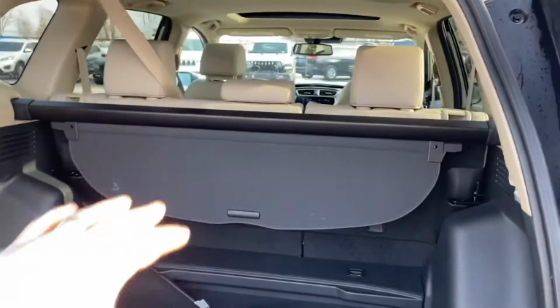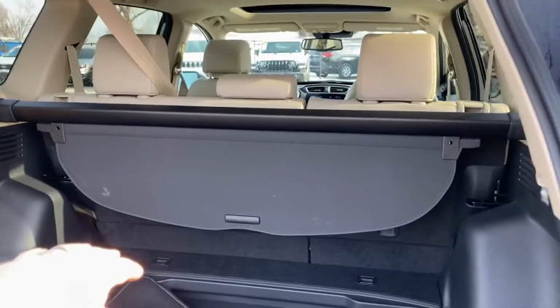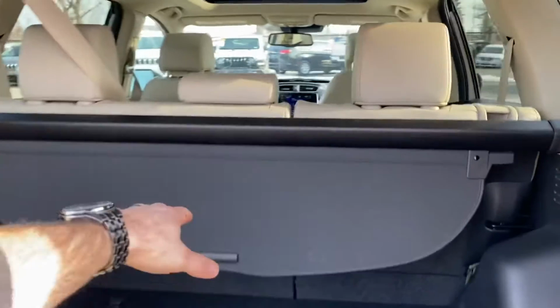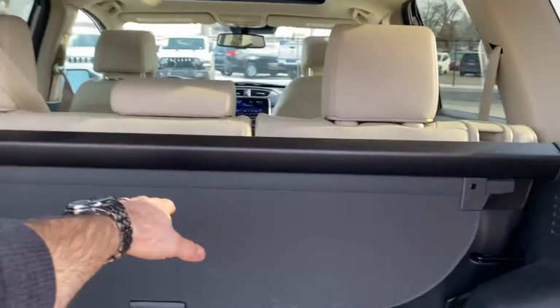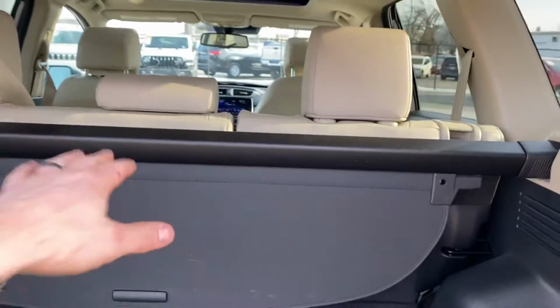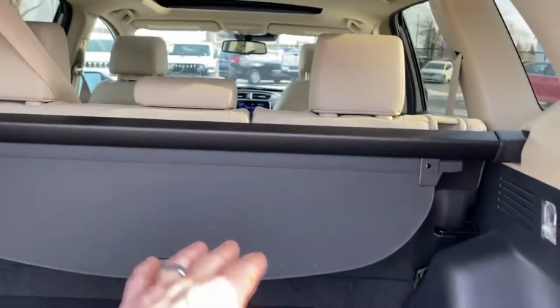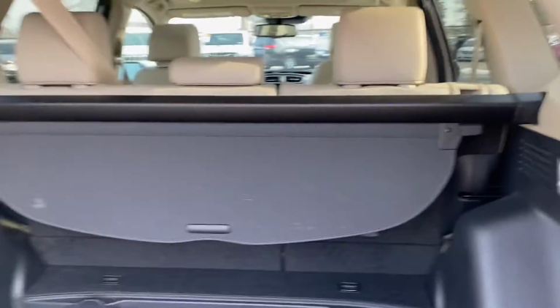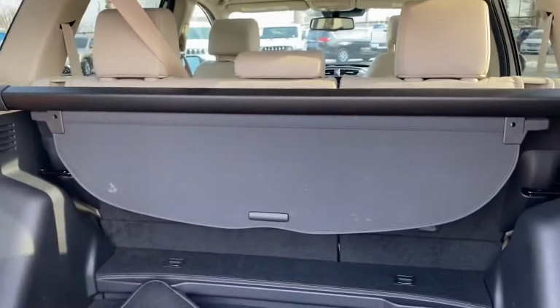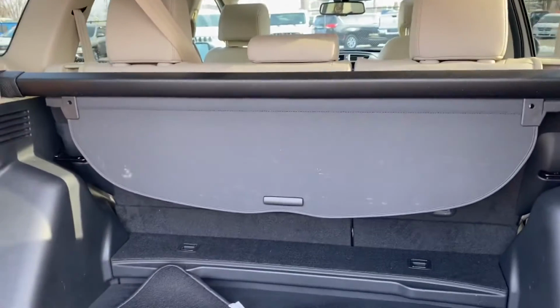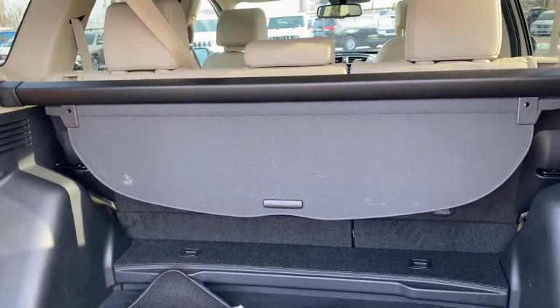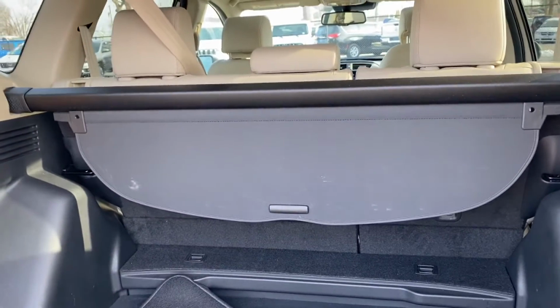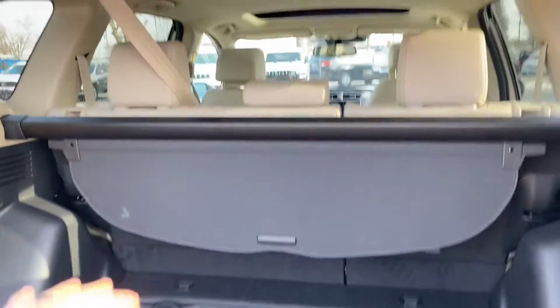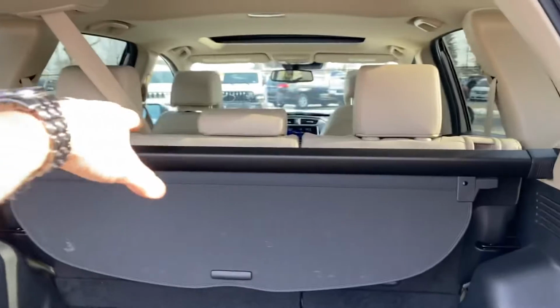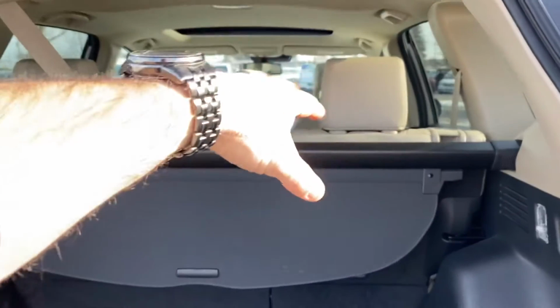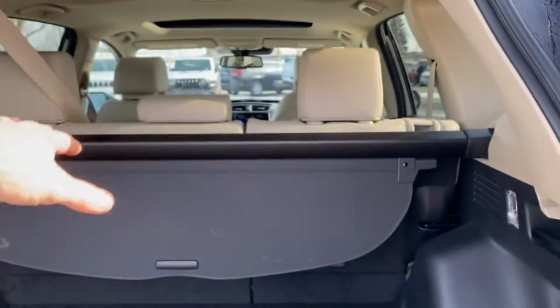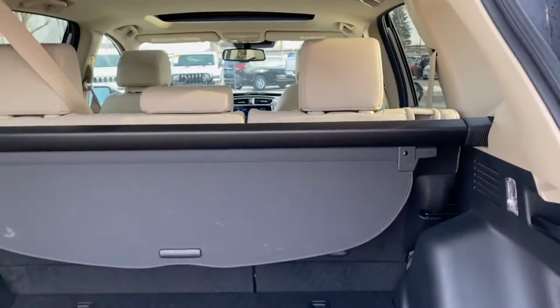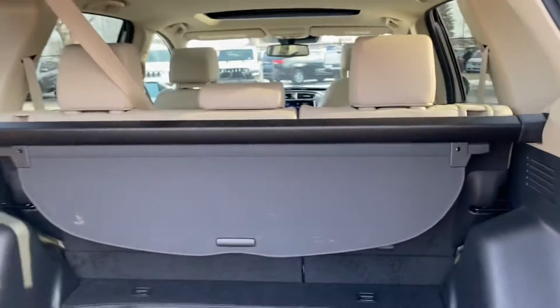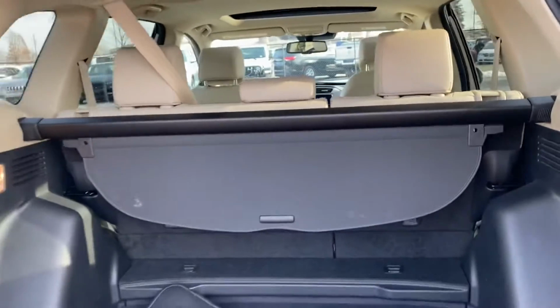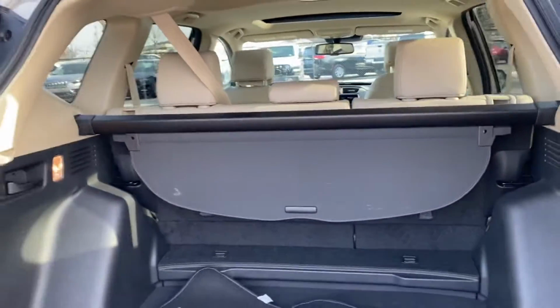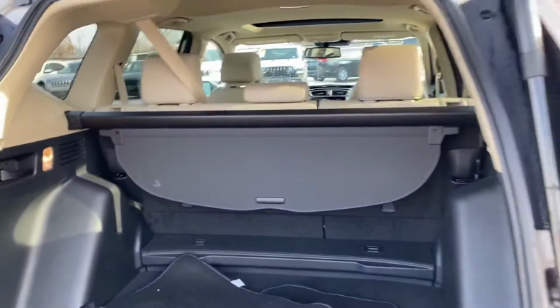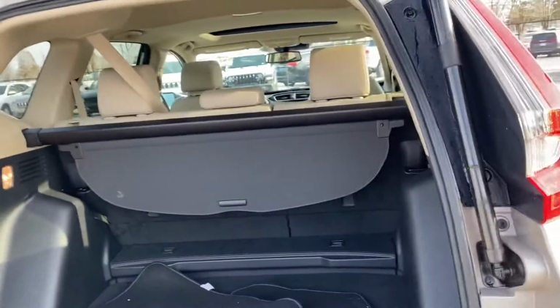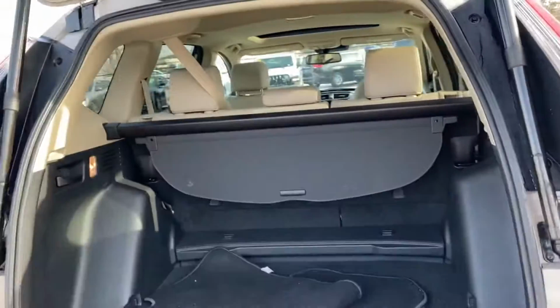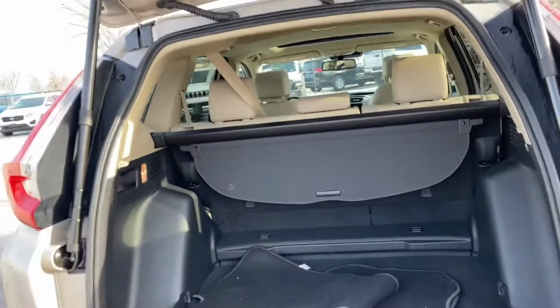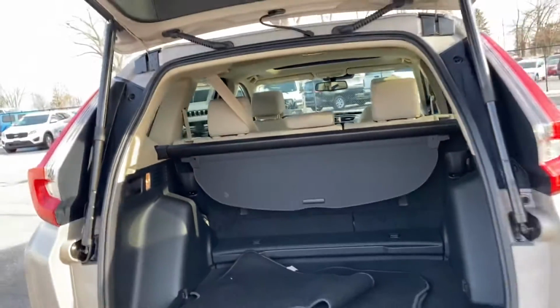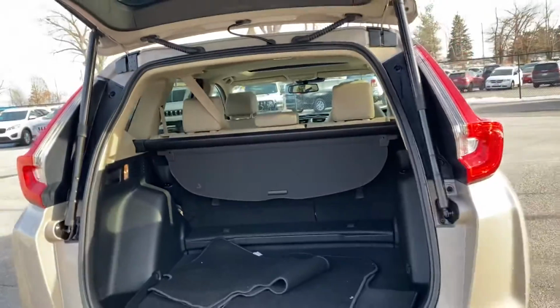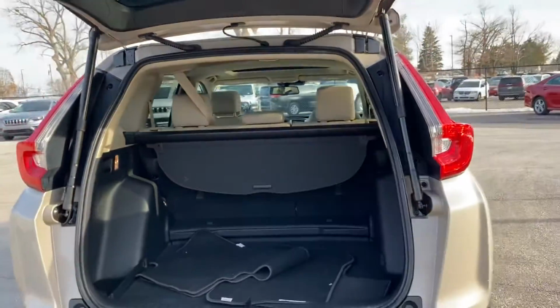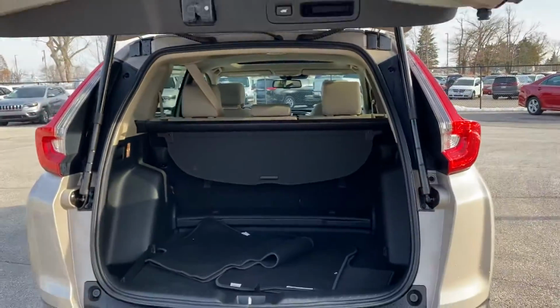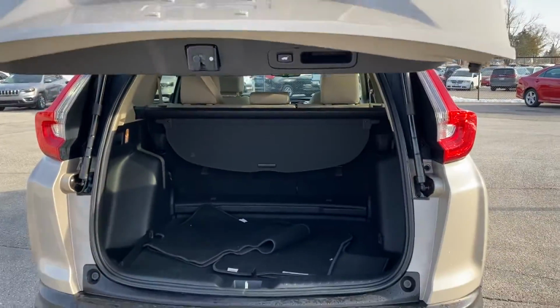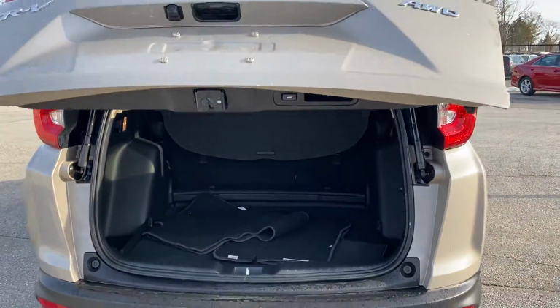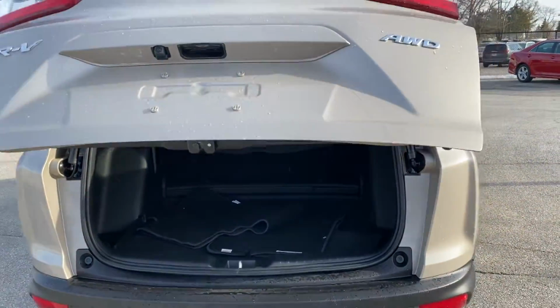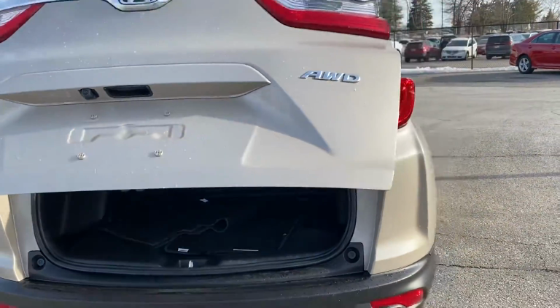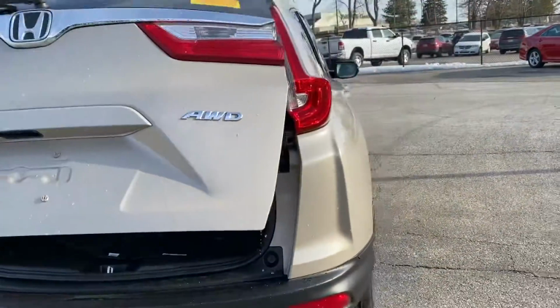There's a security cover in the back — you can slide that over and it covers your stuff down below. It's got a 60/40 split with tan leather. The back seat is power, obviously, and it's got the backup camera as well.